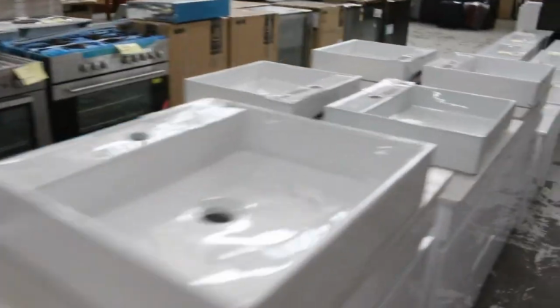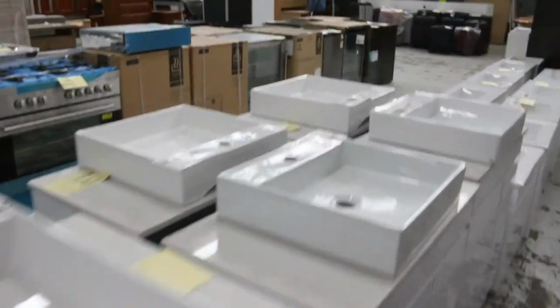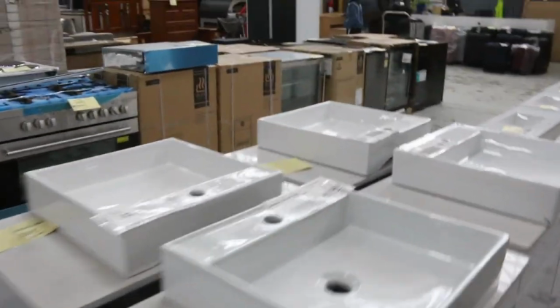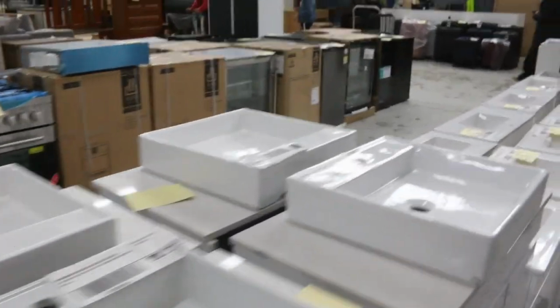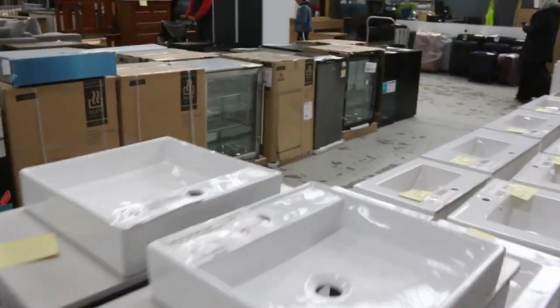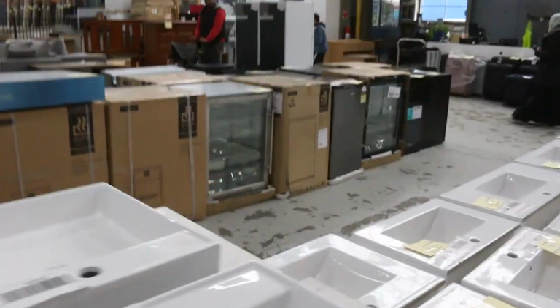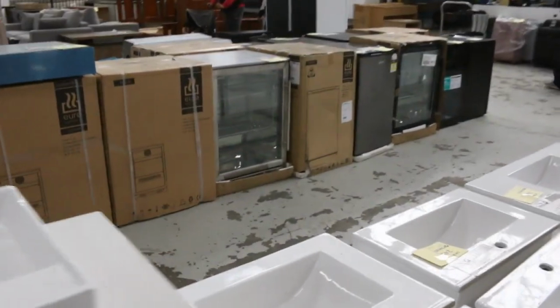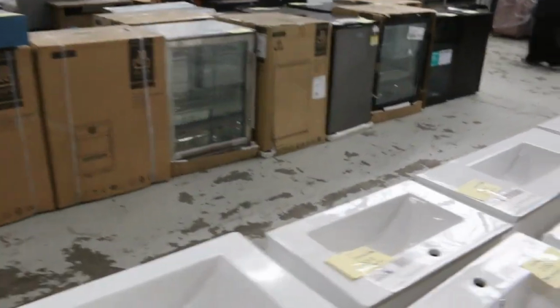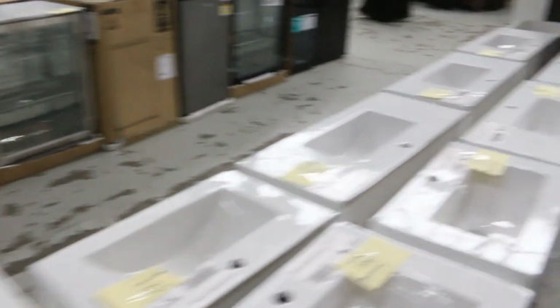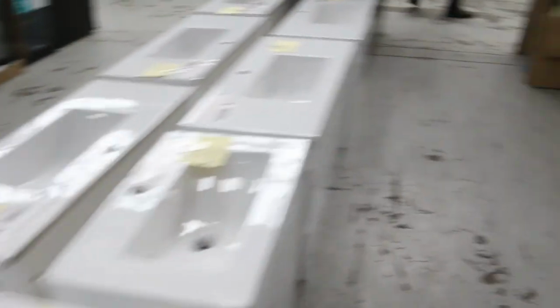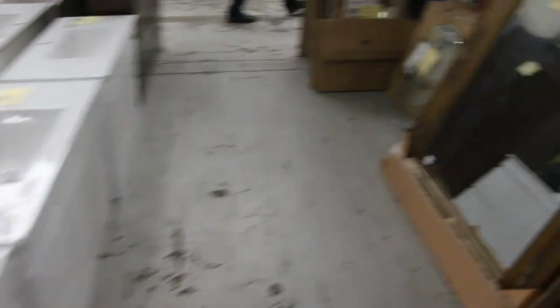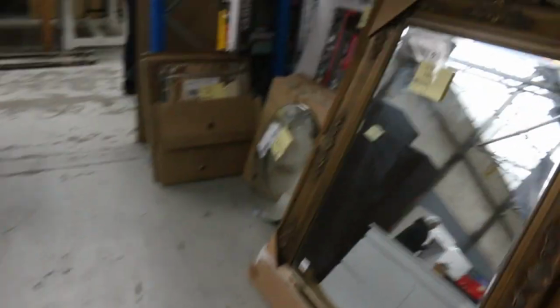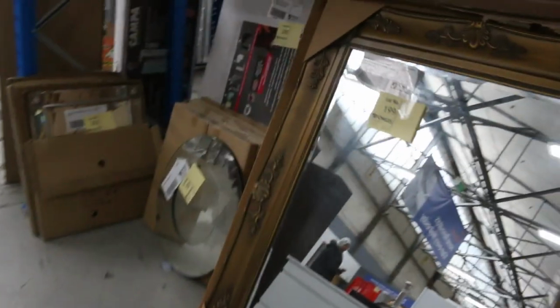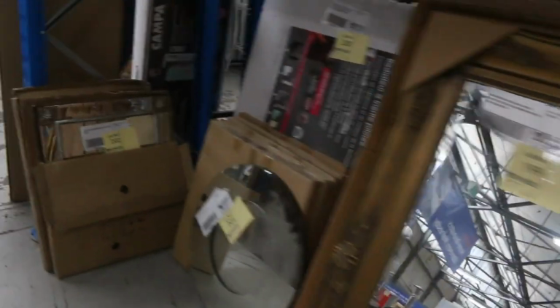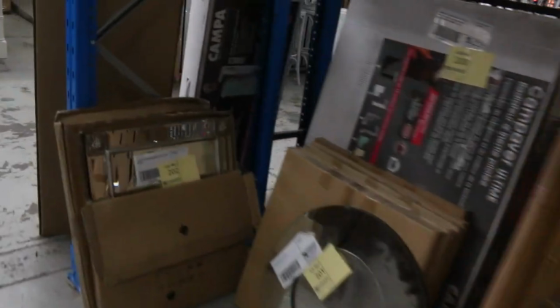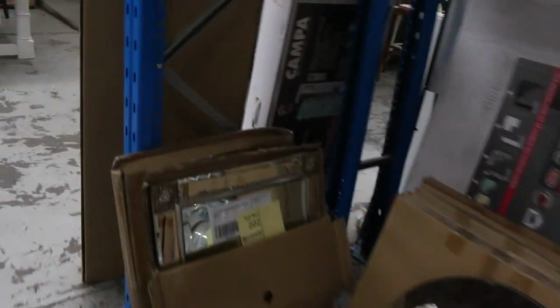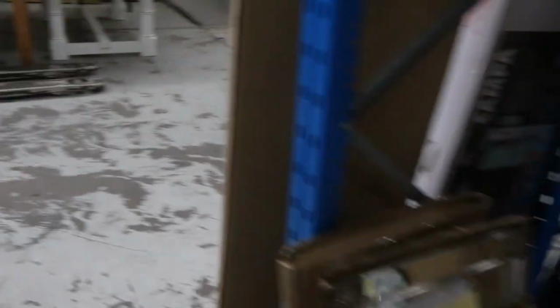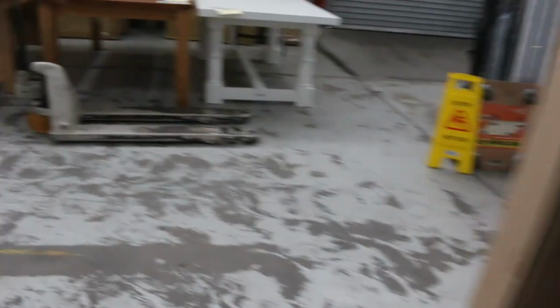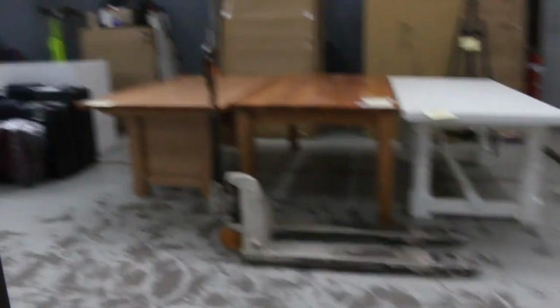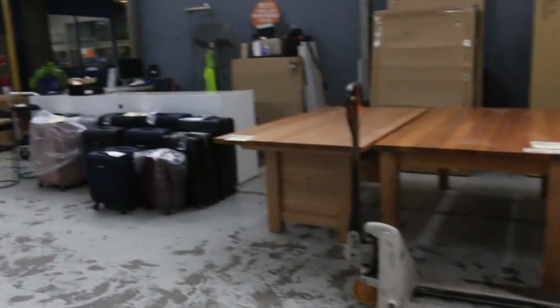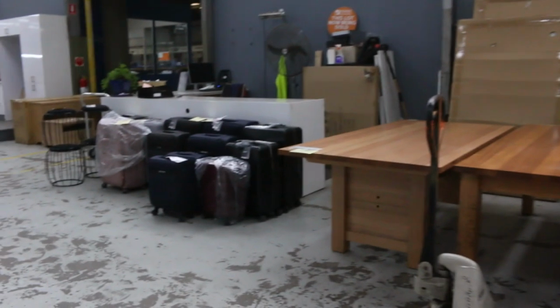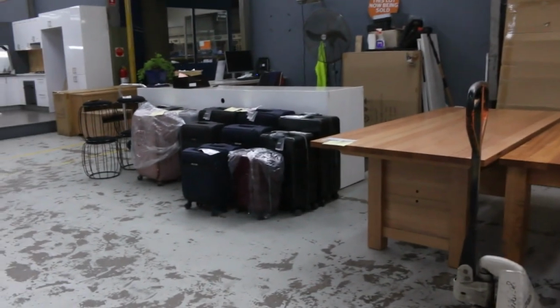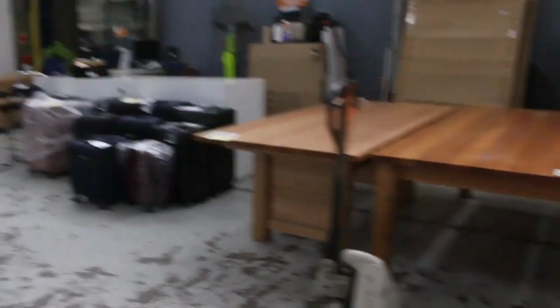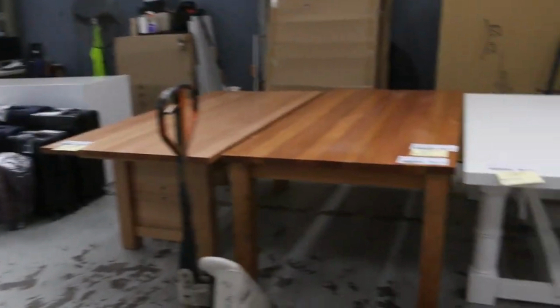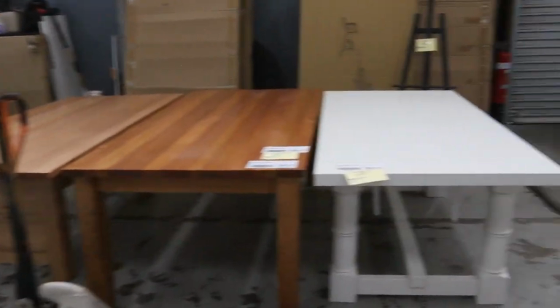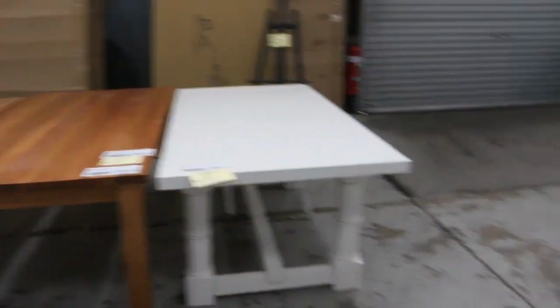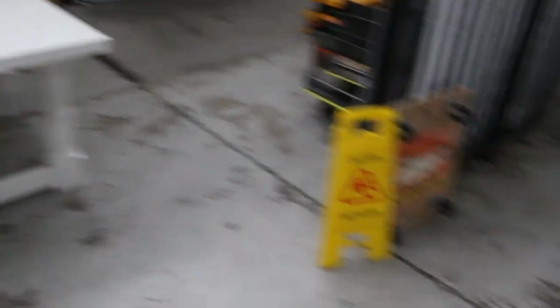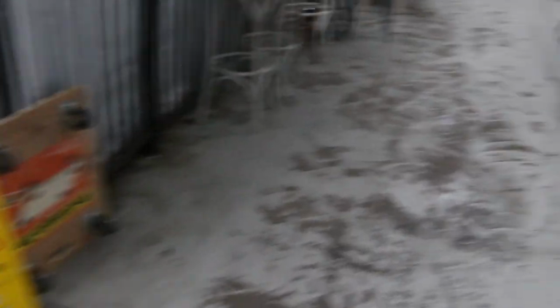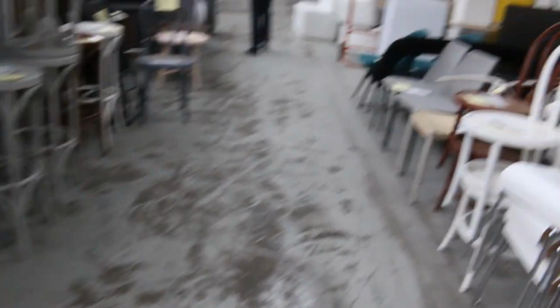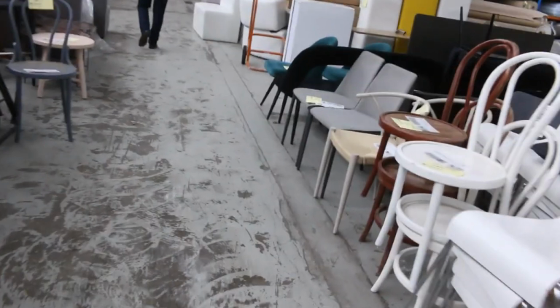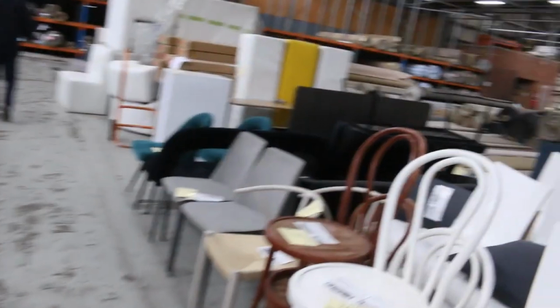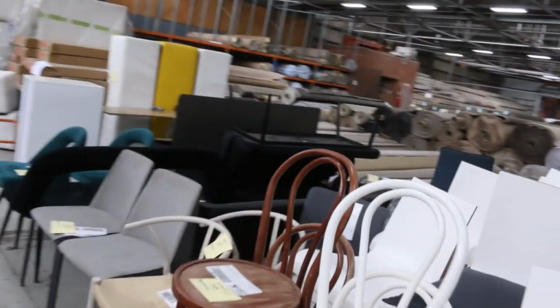Heaps of mirrors, some dining tables as well. A load of luggage has come in so that'll be a nice little bargain. More of this ex-hire furniture has arrived and again a couple of bucks apiece usually — absolutely fantastic on all of this stuff.